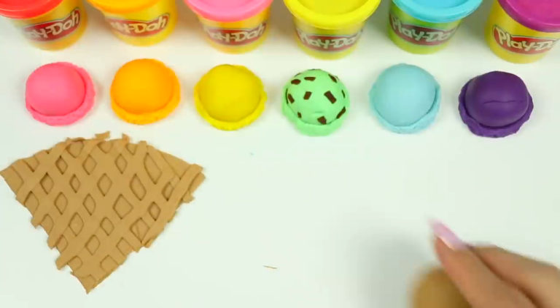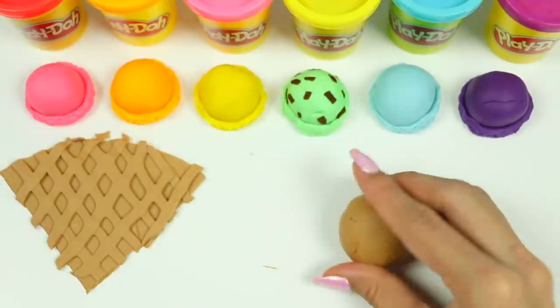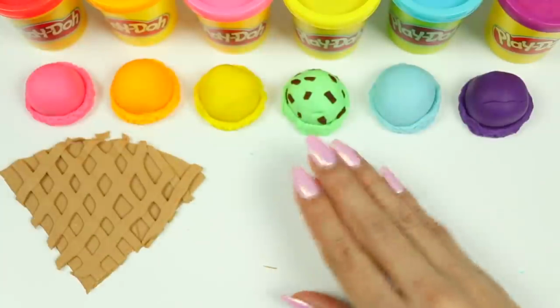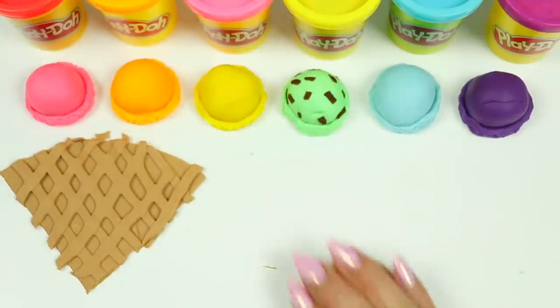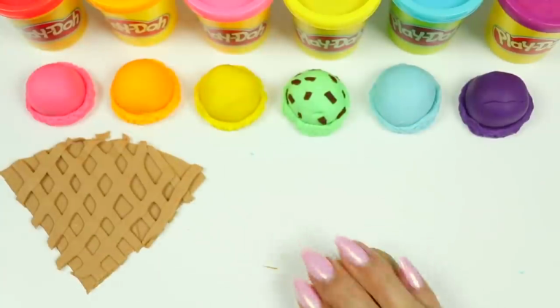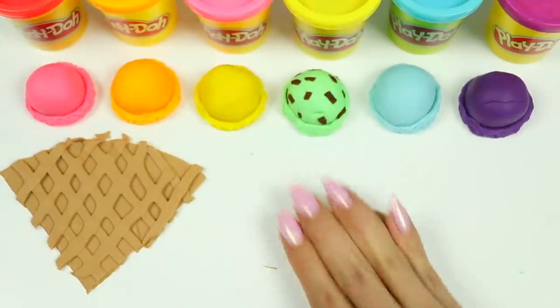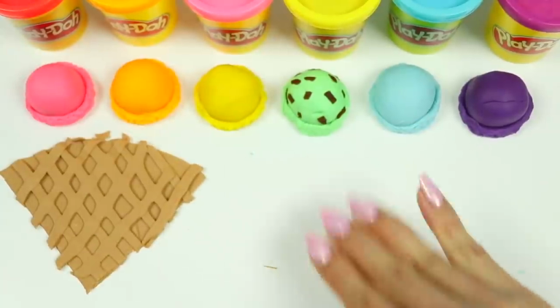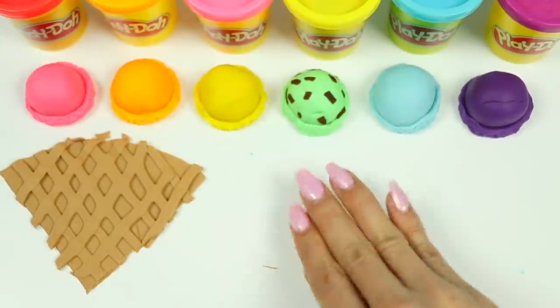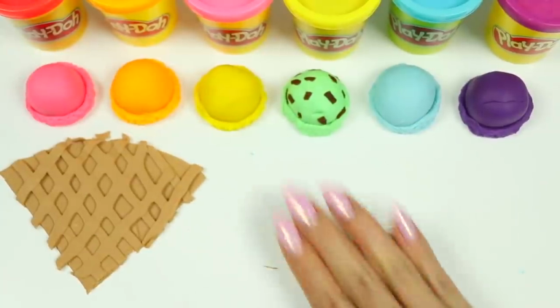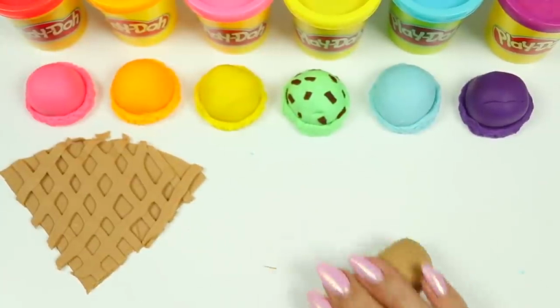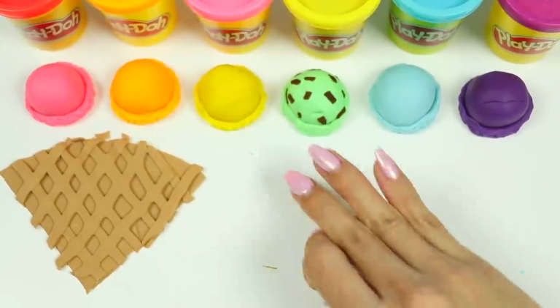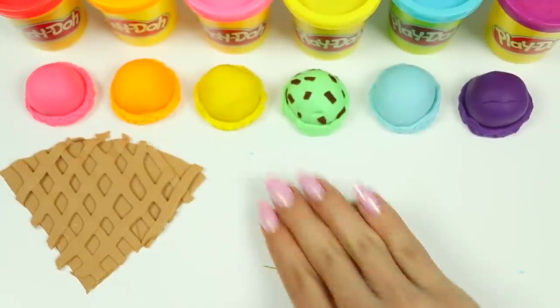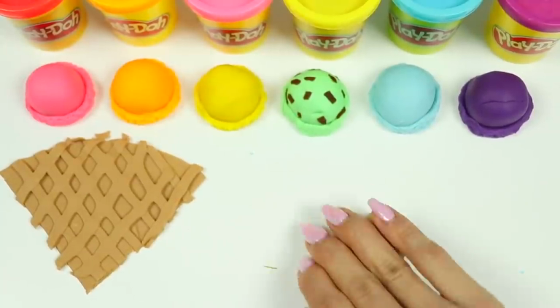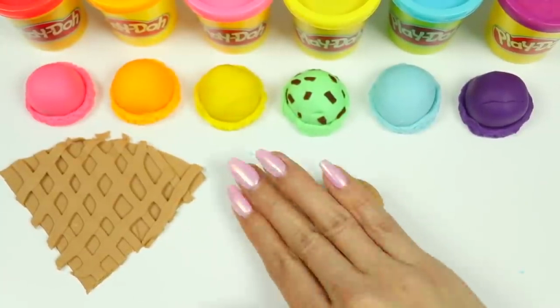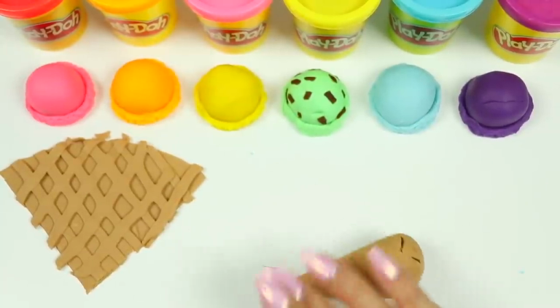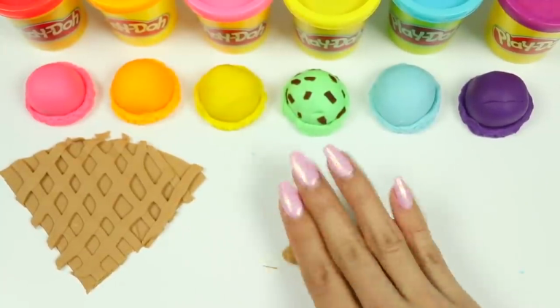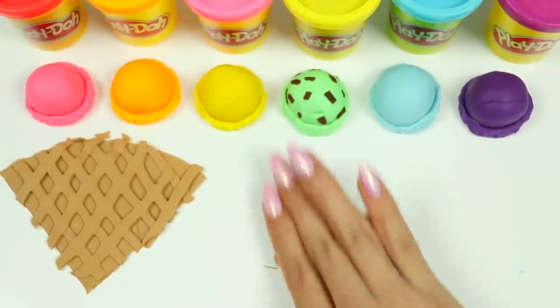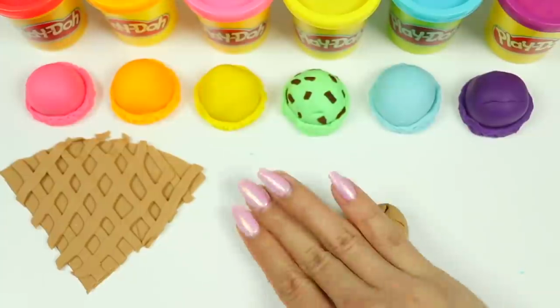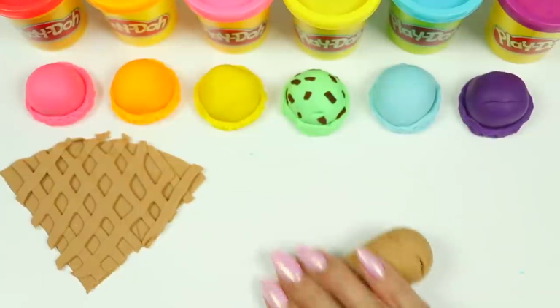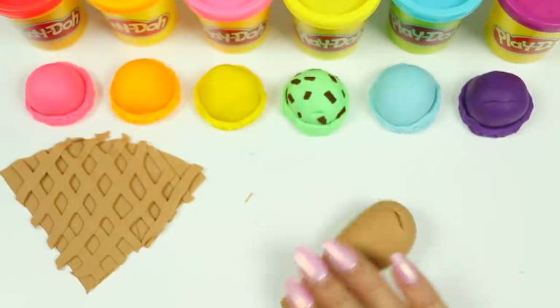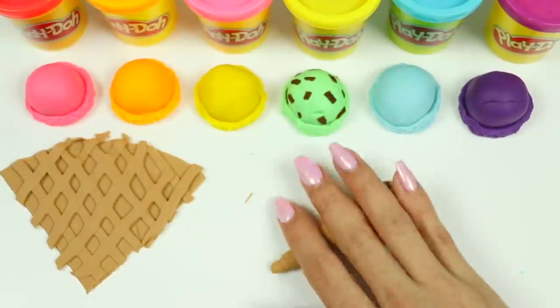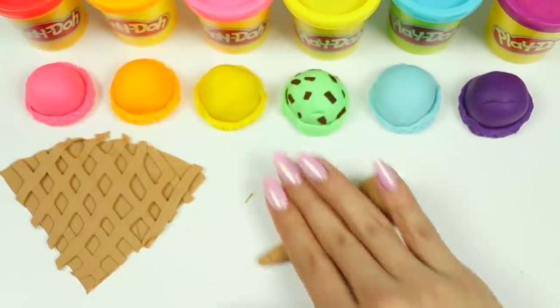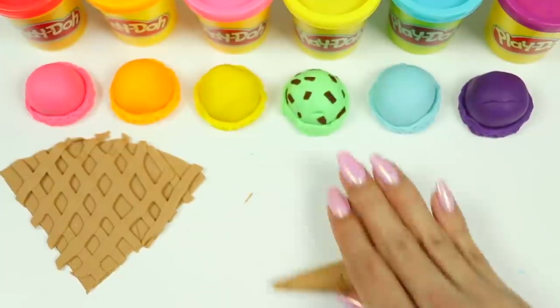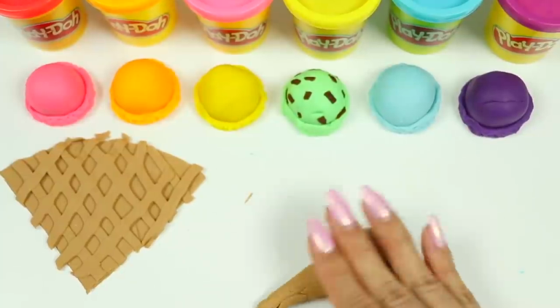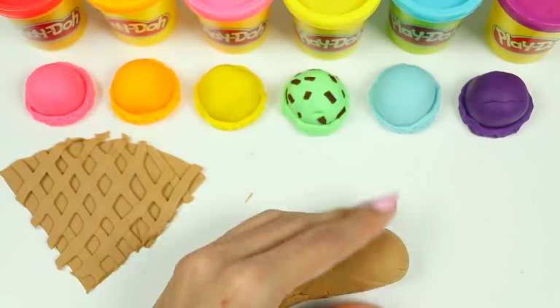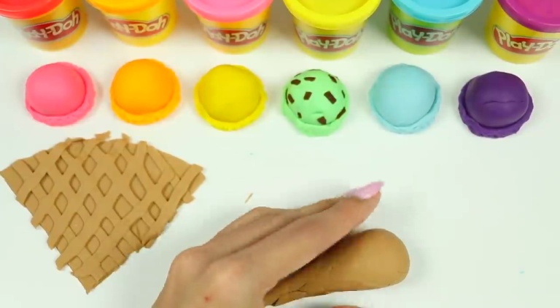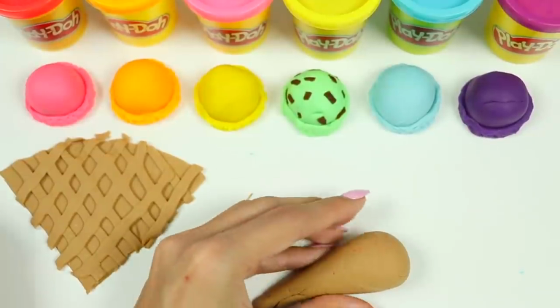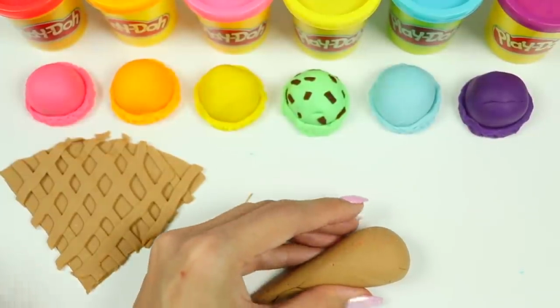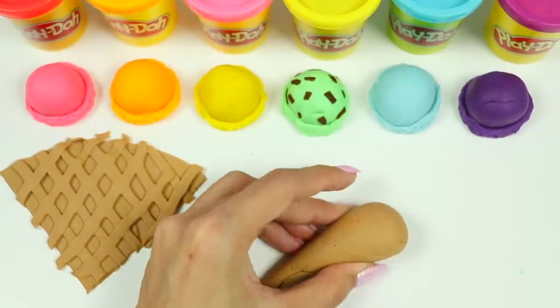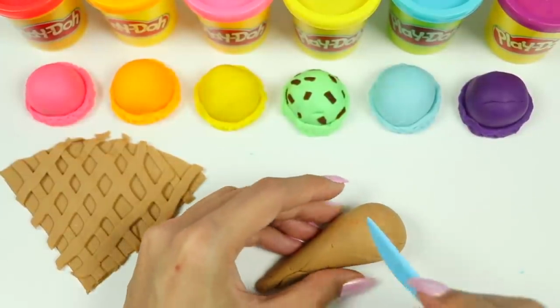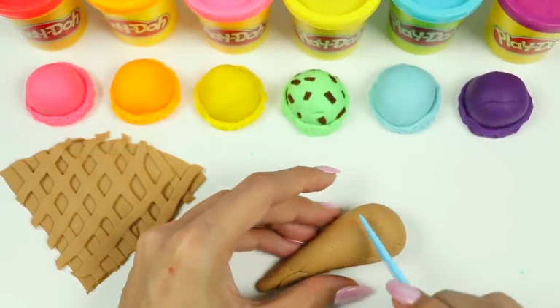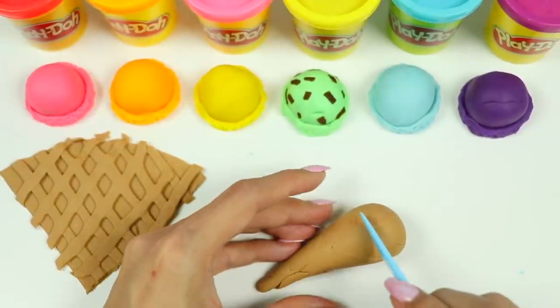Now grab some more tan Play-Doh and roll it into a cone. This part doesn't have to be perfect since we're going to completely cover it. Just trim off the top.